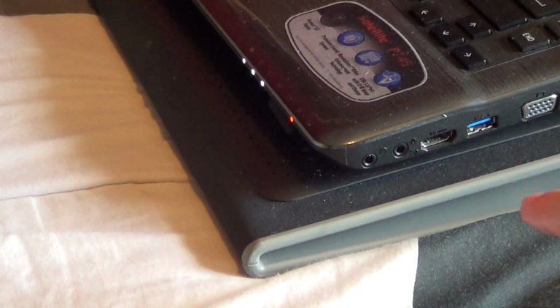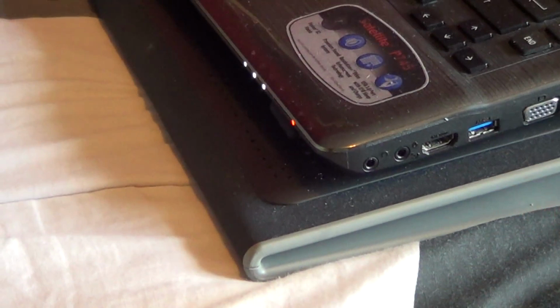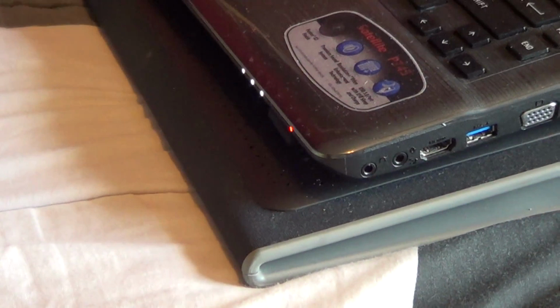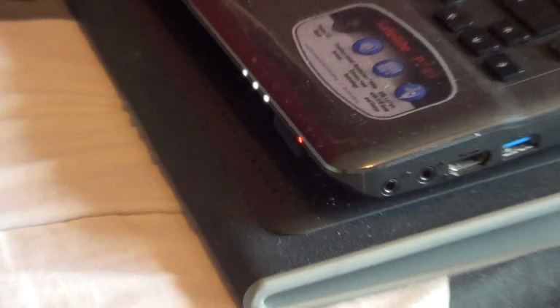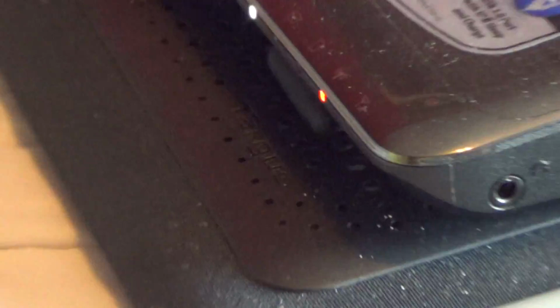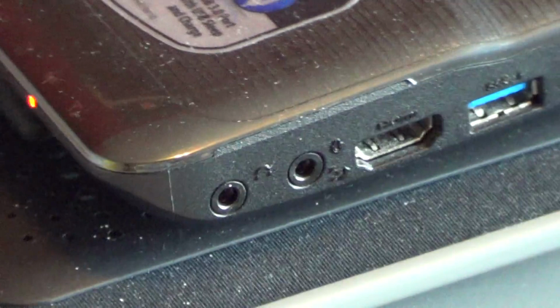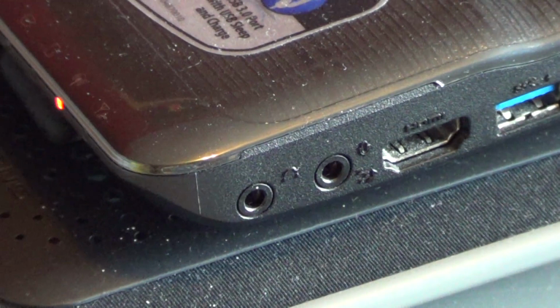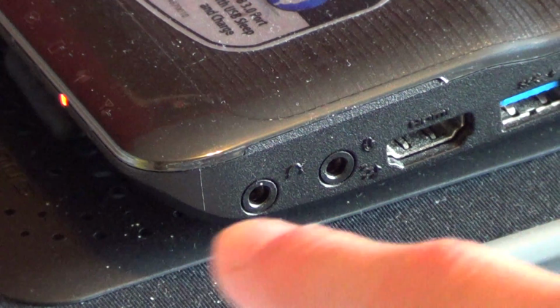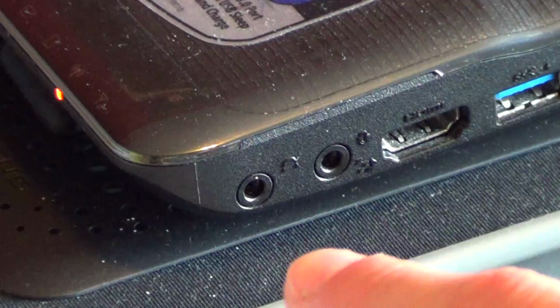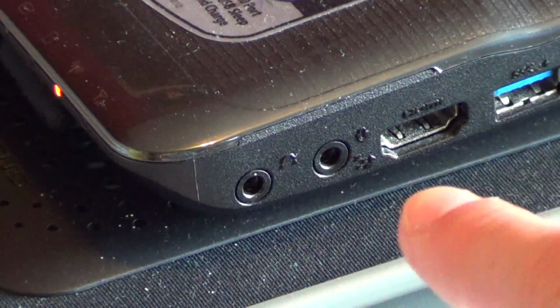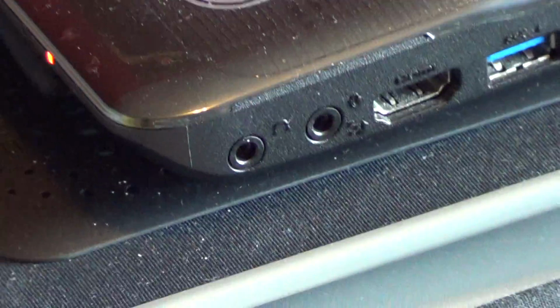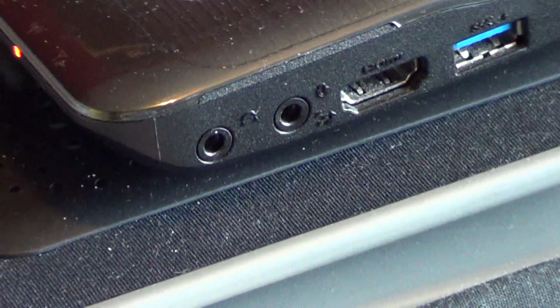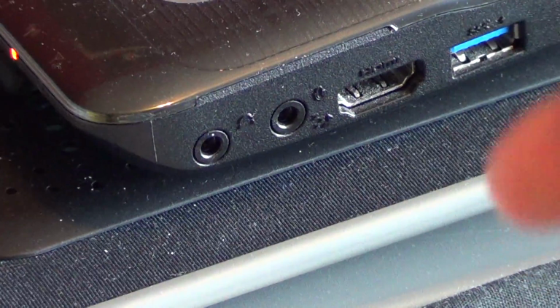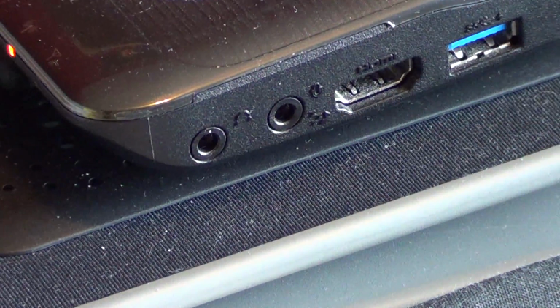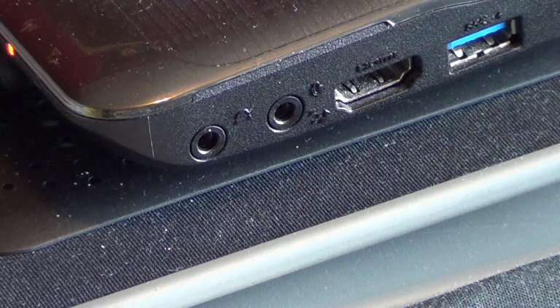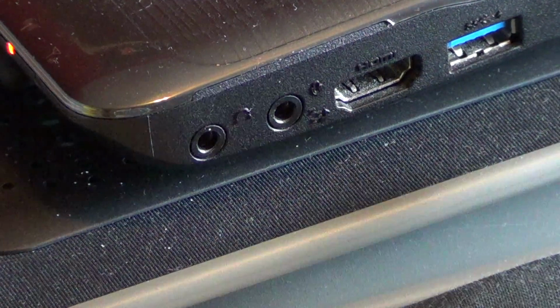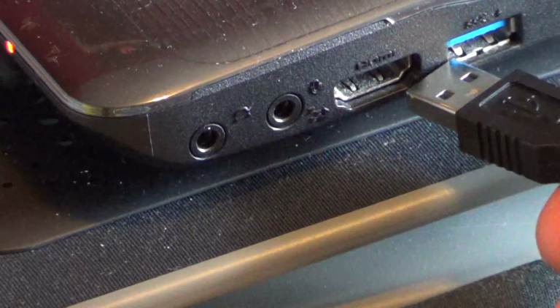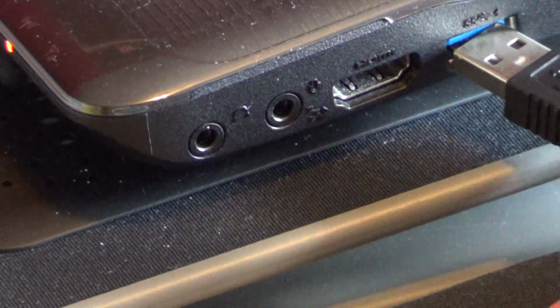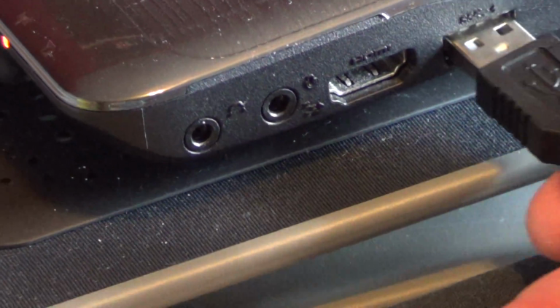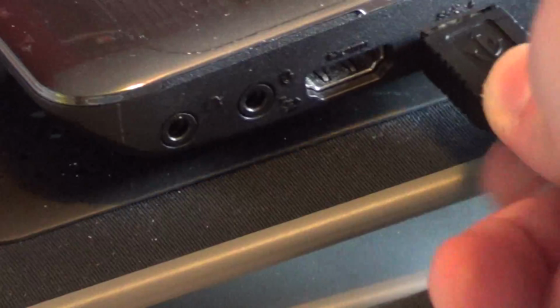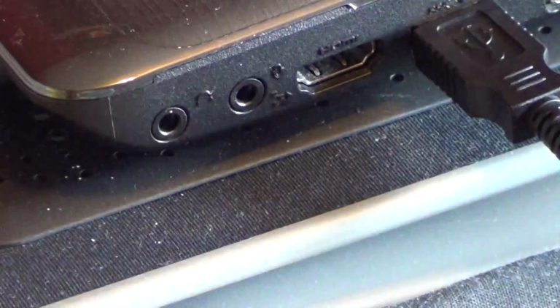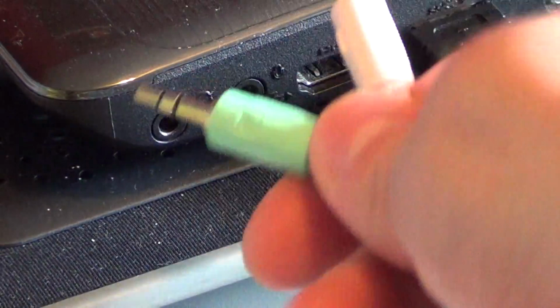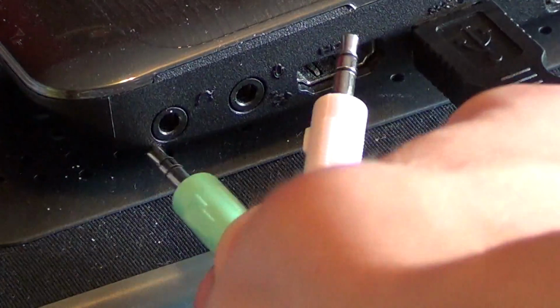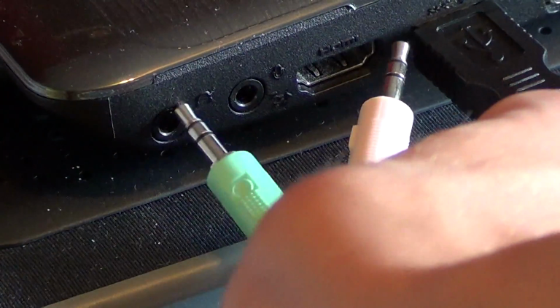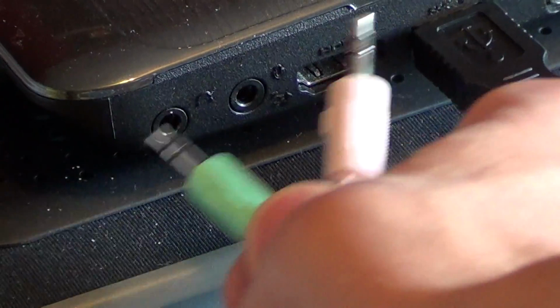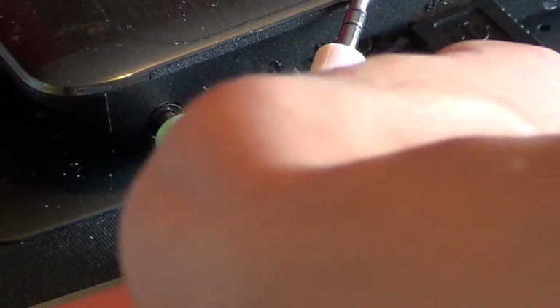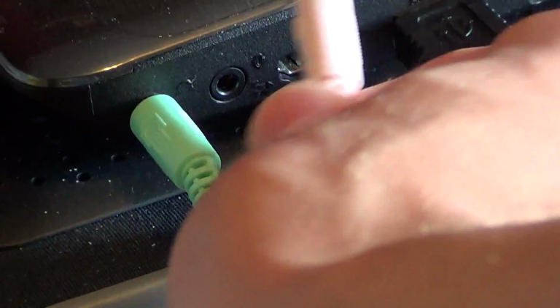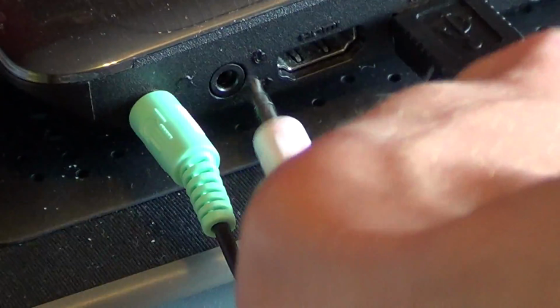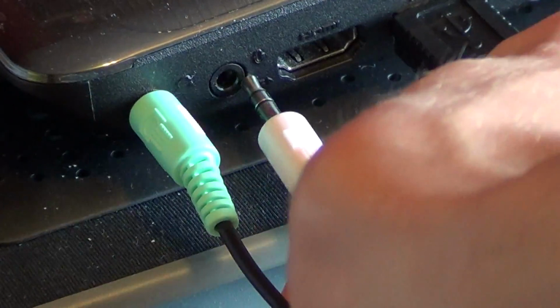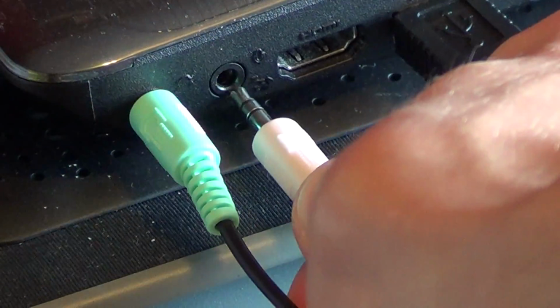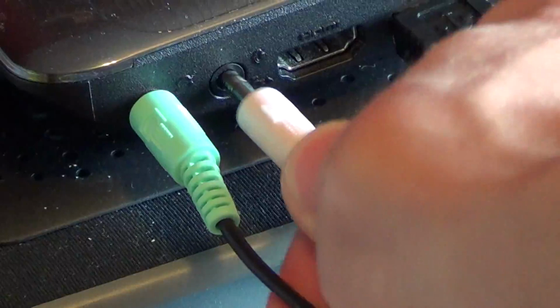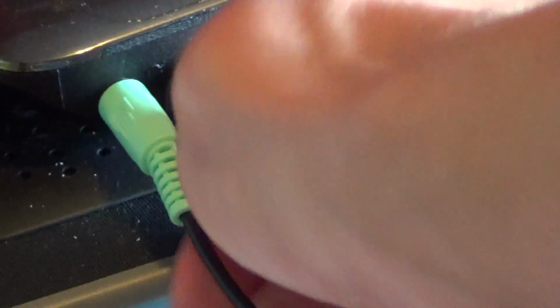So I'll zoom in. So headphone, the other one, then you put this USB in here. Plug in.